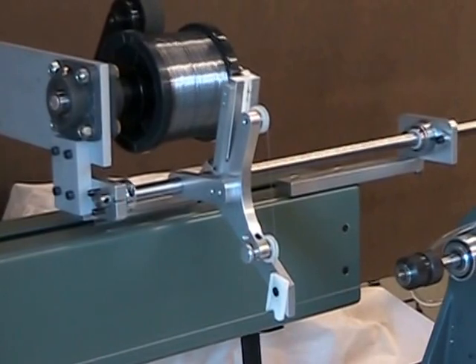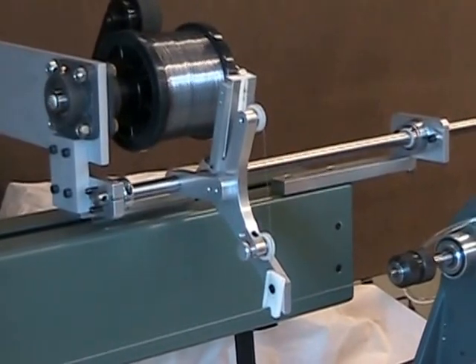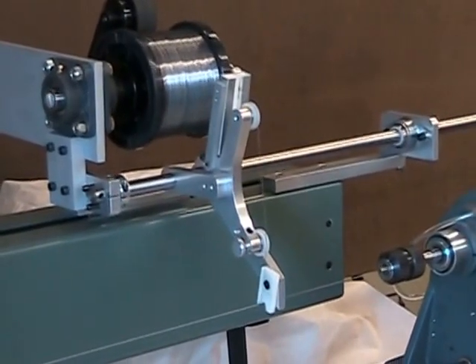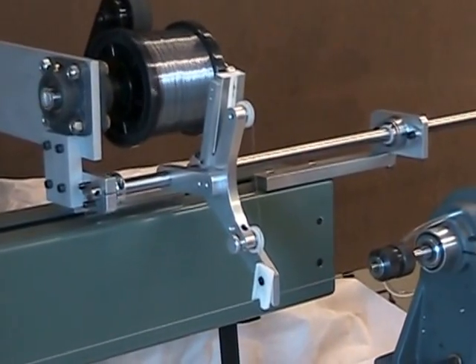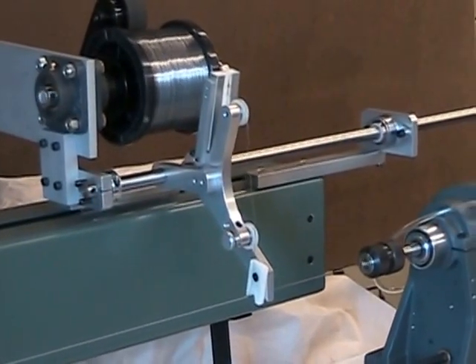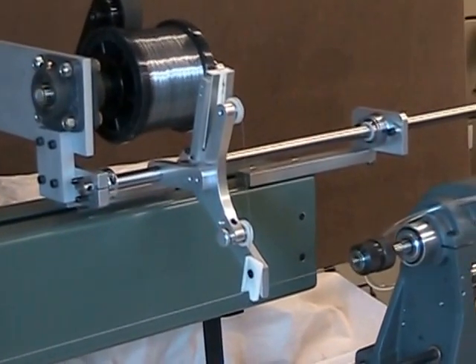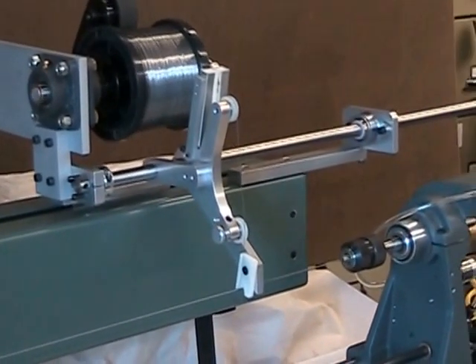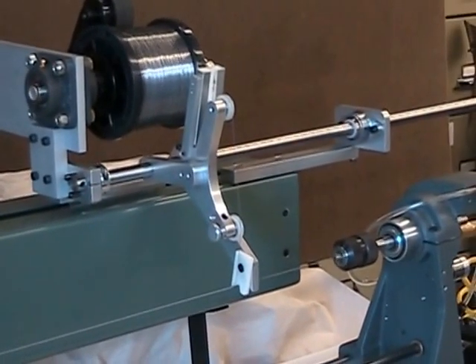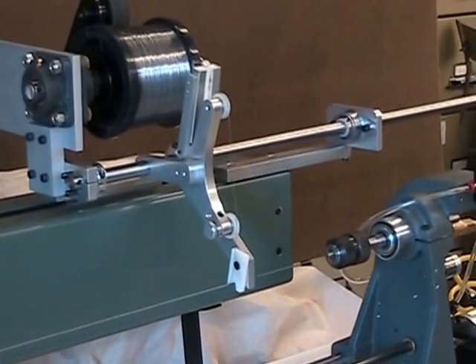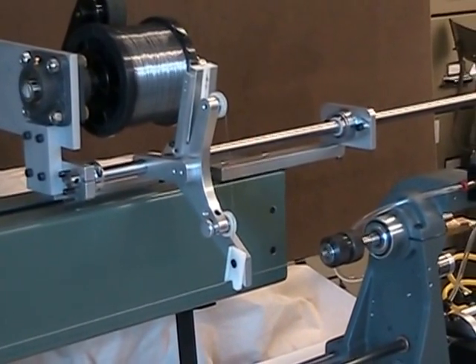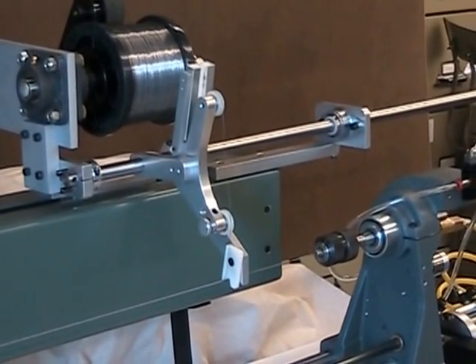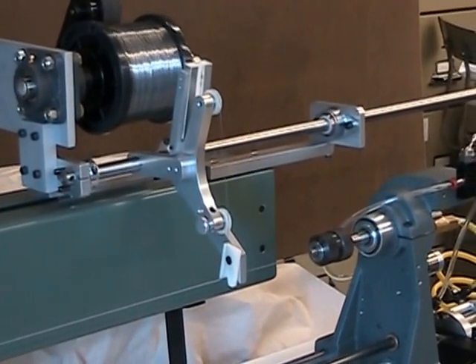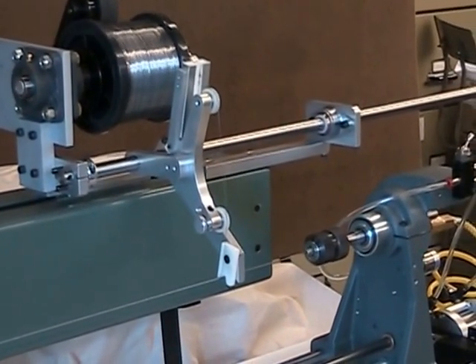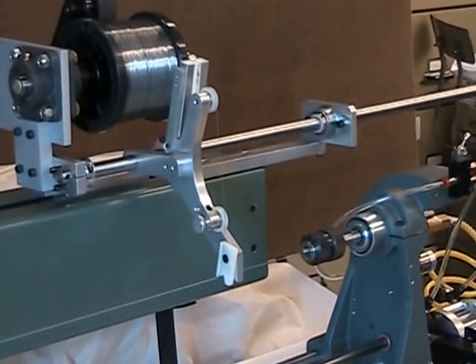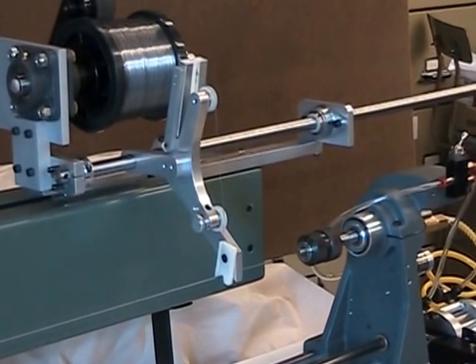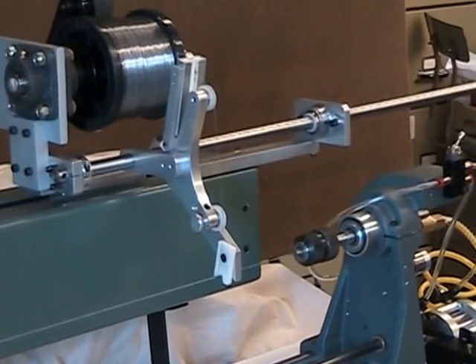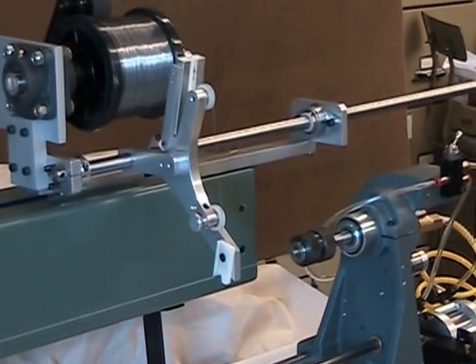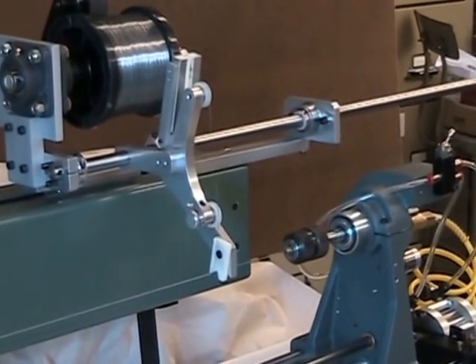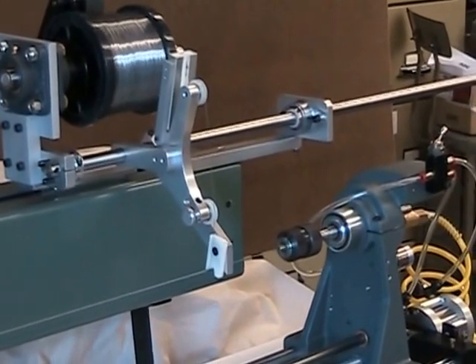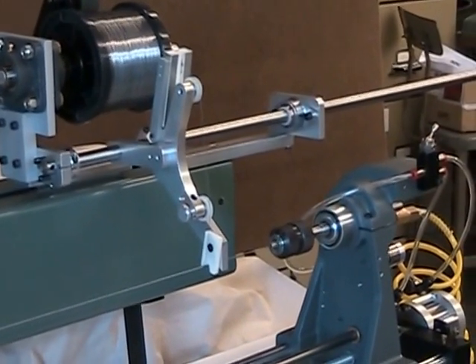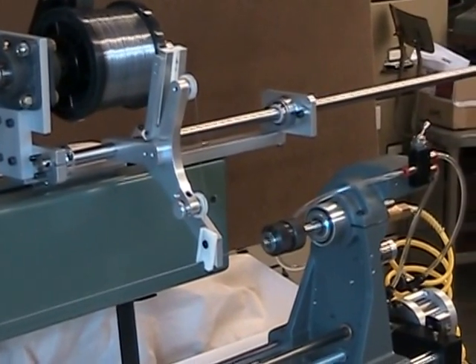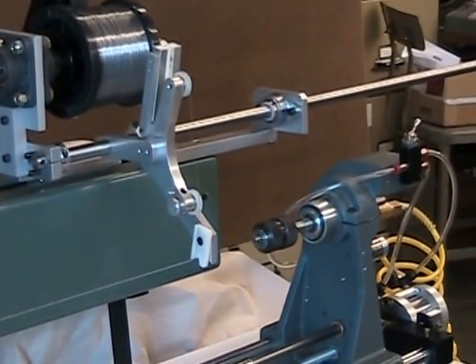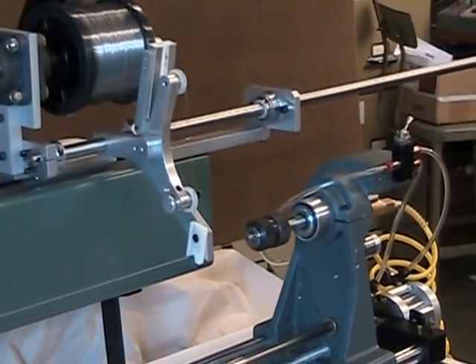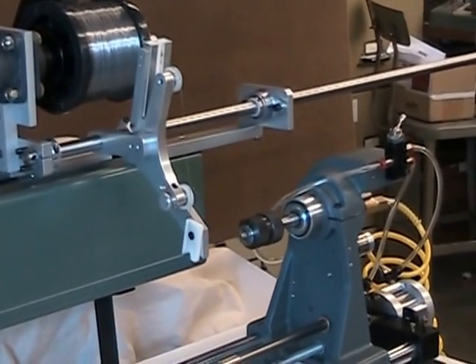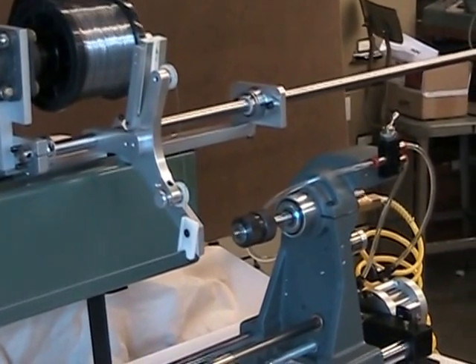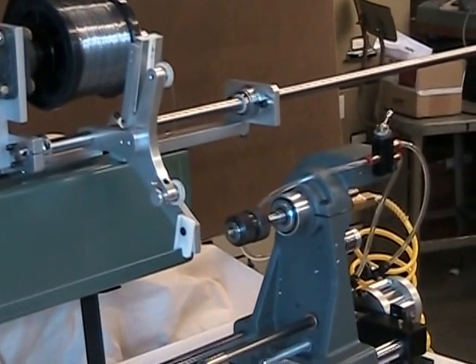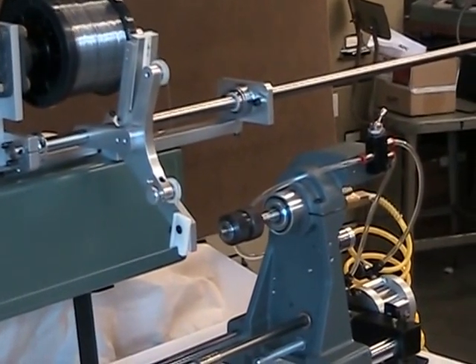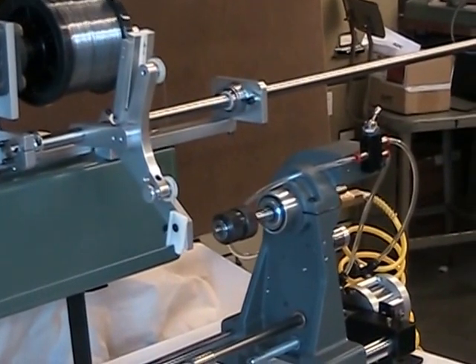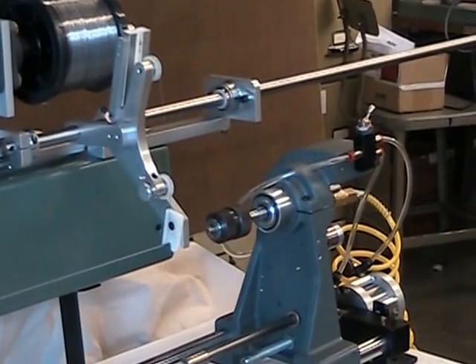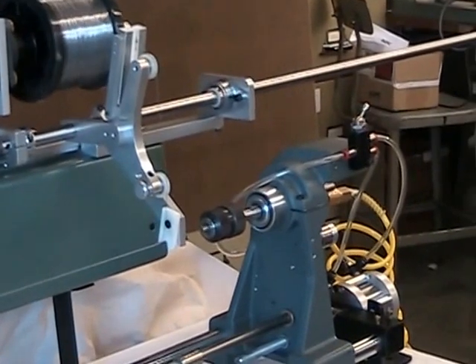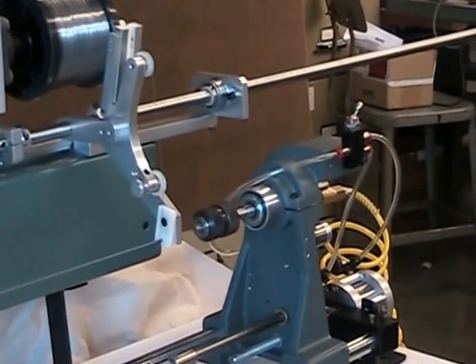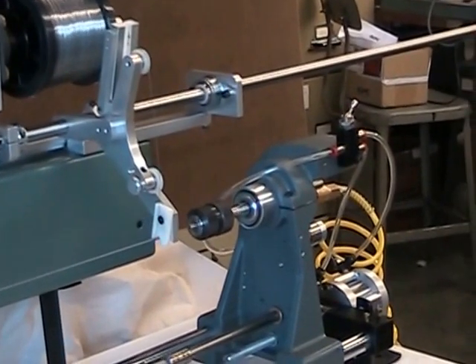The demonstration machine is configured to wind a coil as long as 24 inches. The coil length can be as long as 39 inches with an optional extended traverse housing.